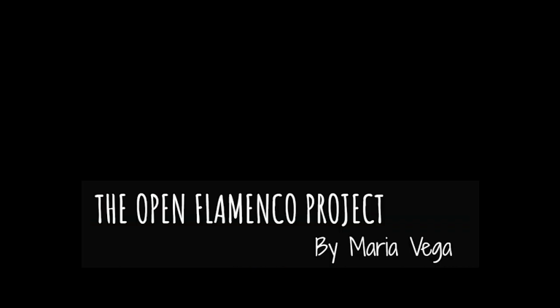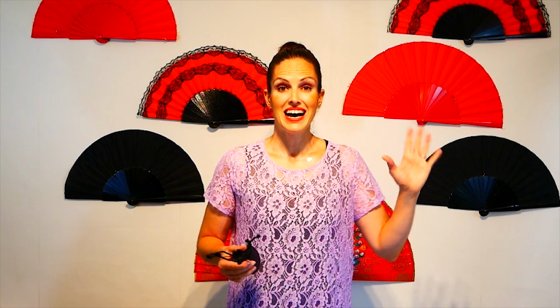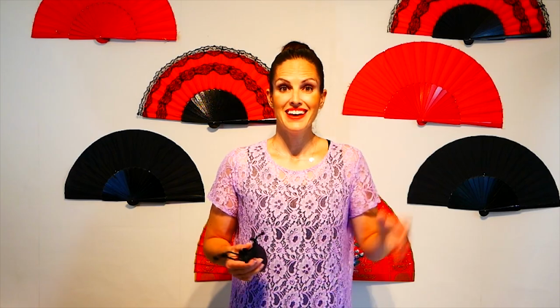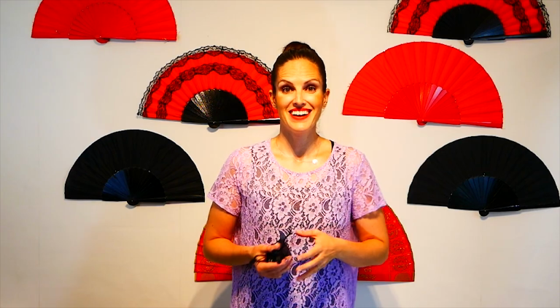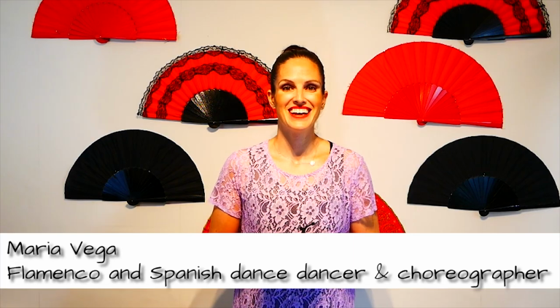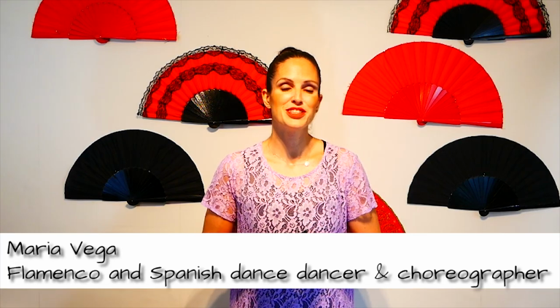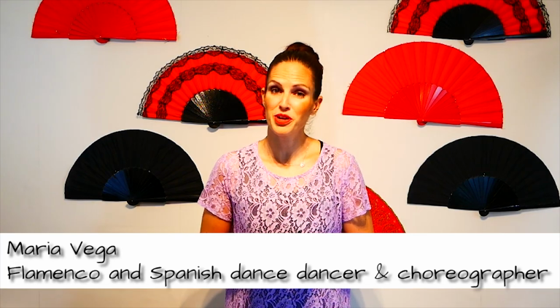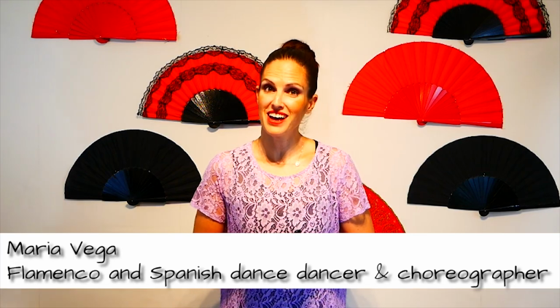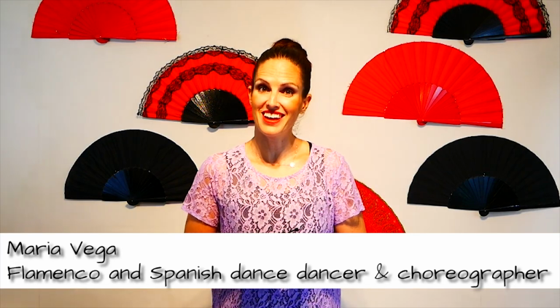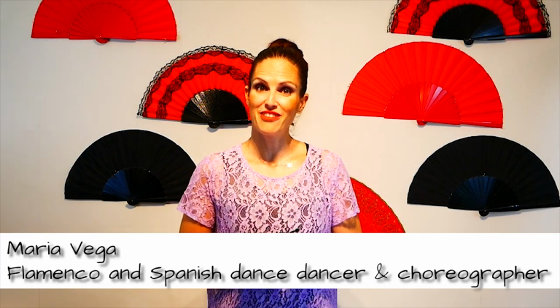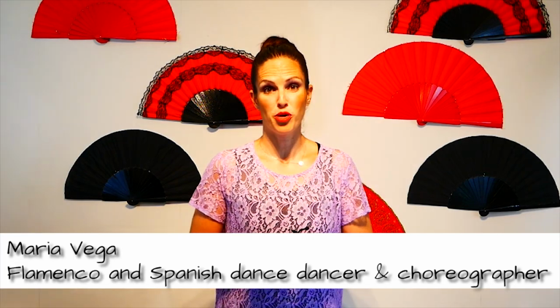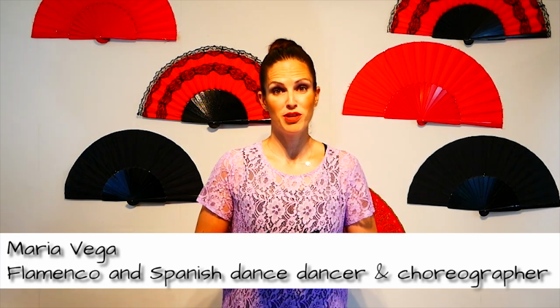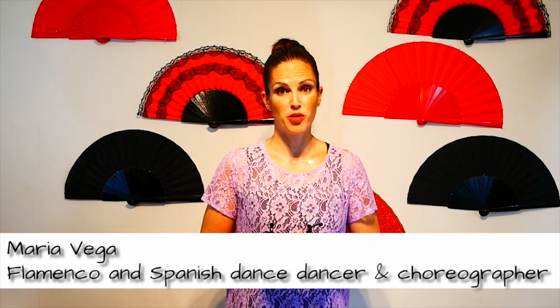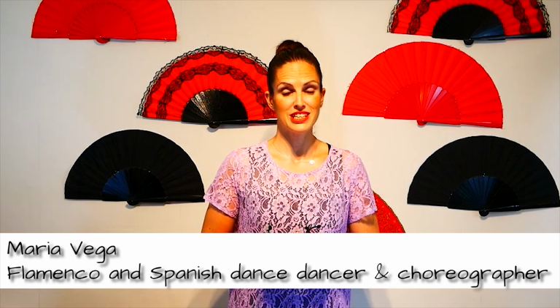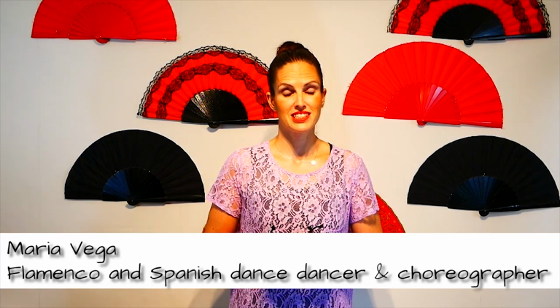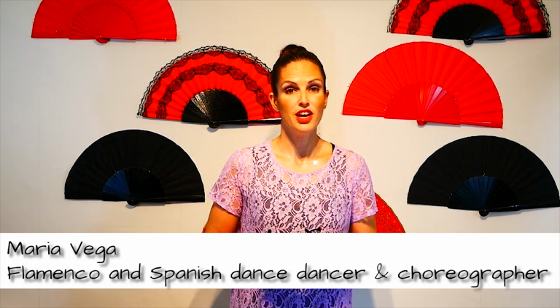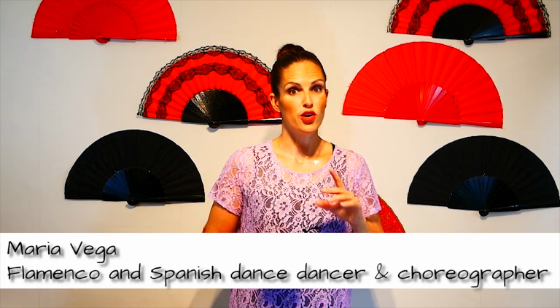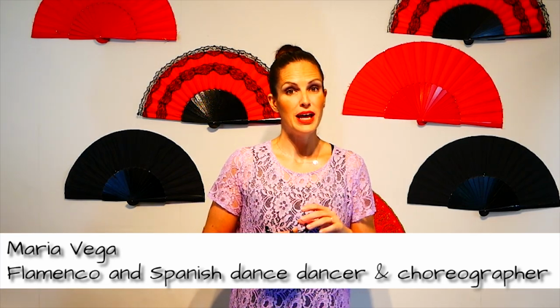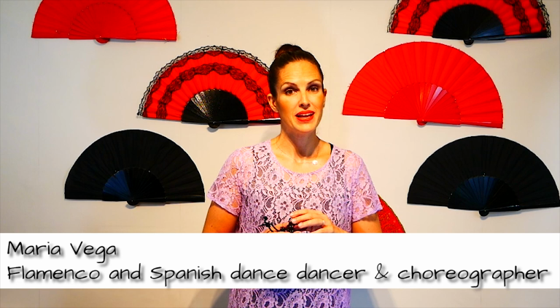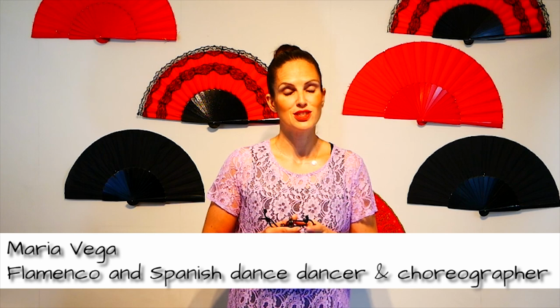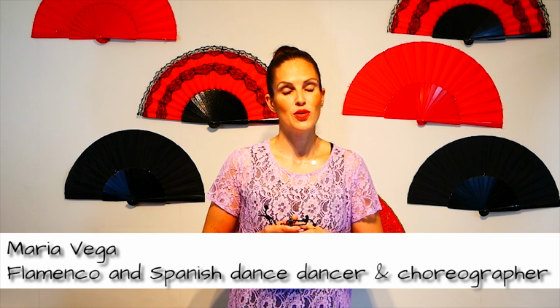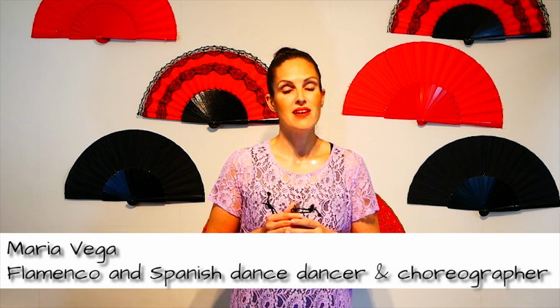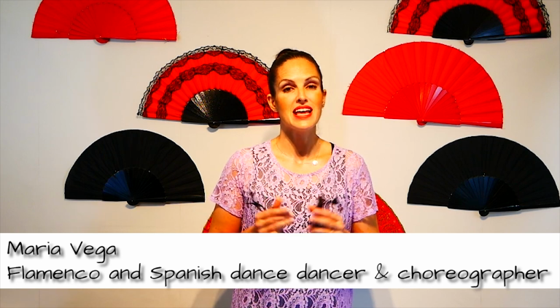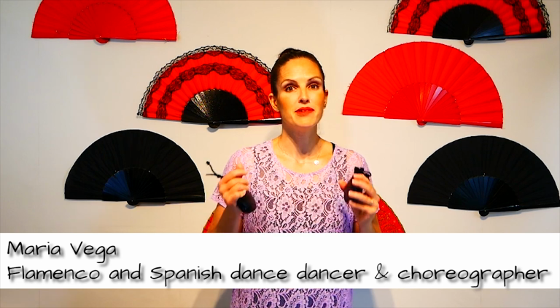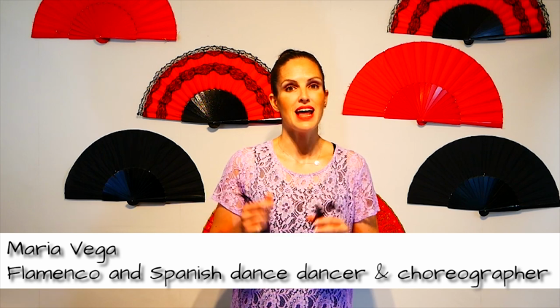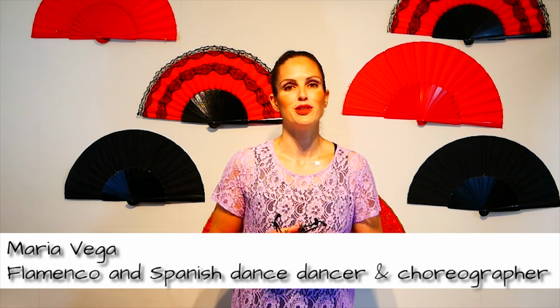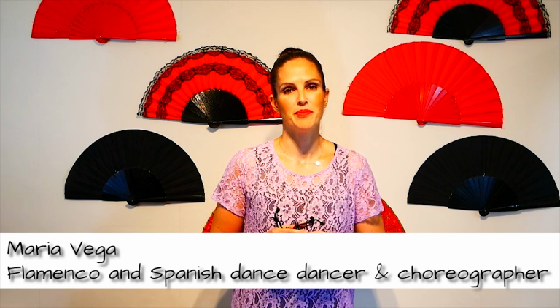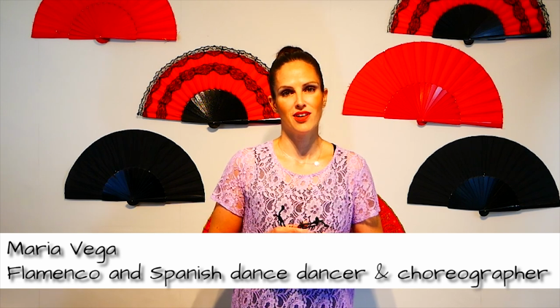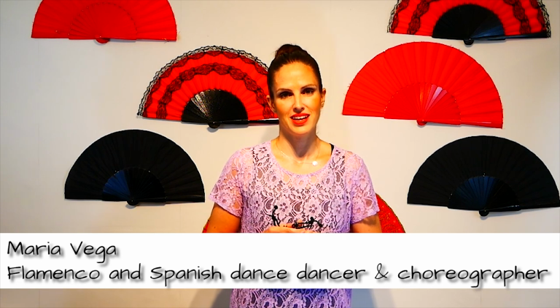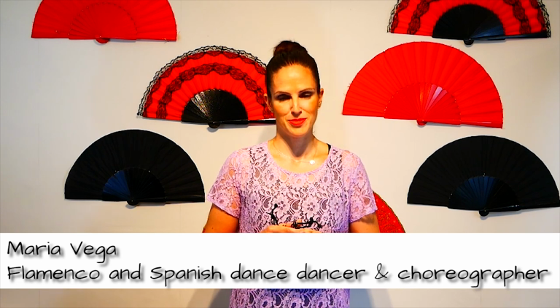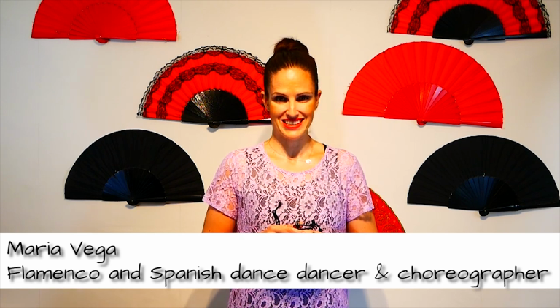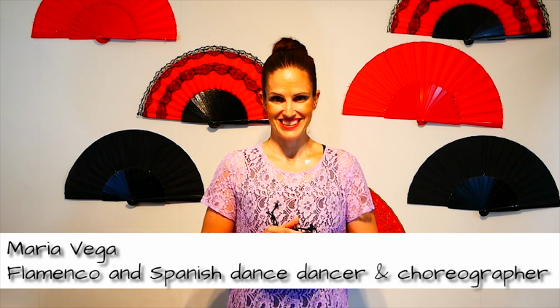Hi there! It's Maria Vega here with the Open Flamenco Project, your online place to learn everything about flamenco and Spanish dance.